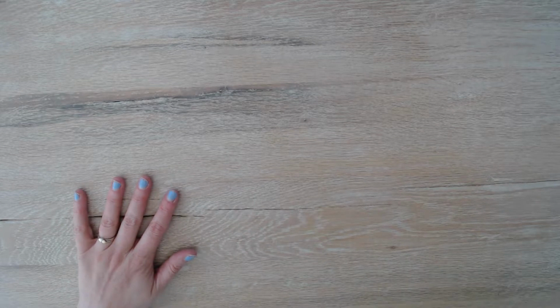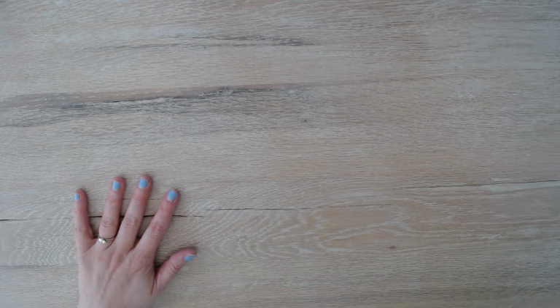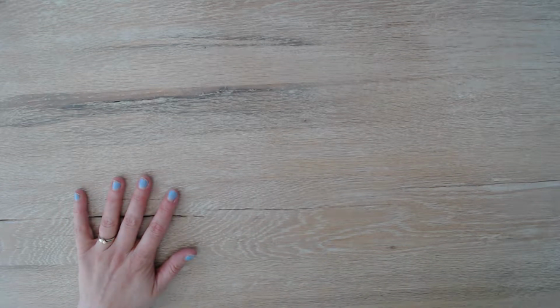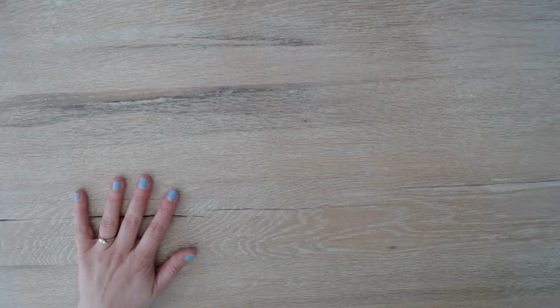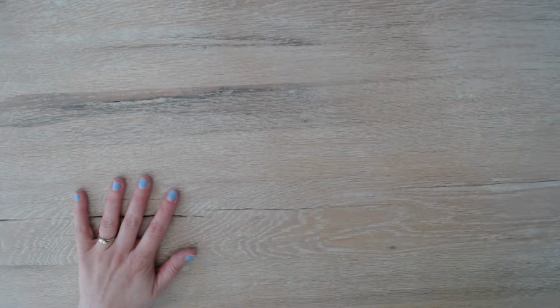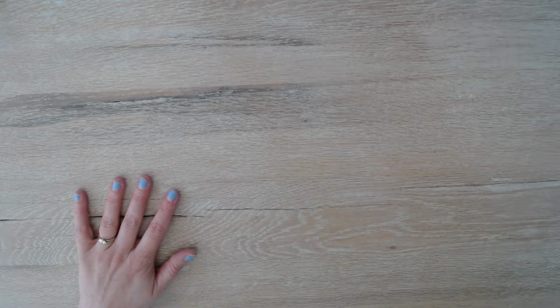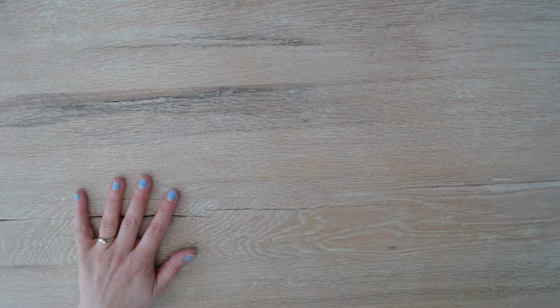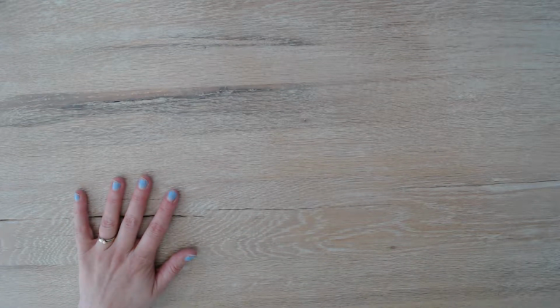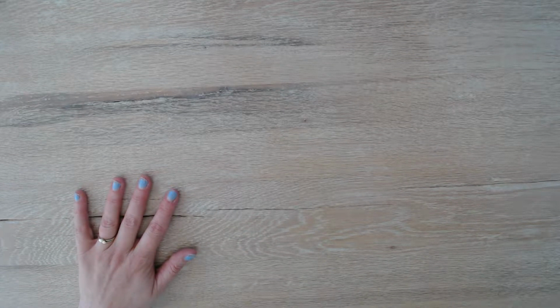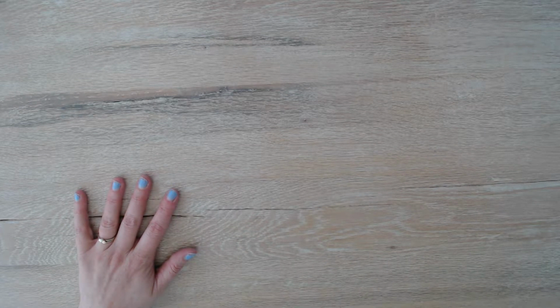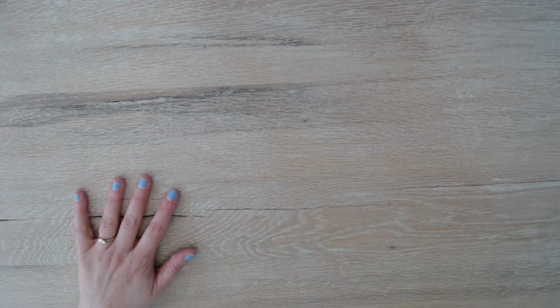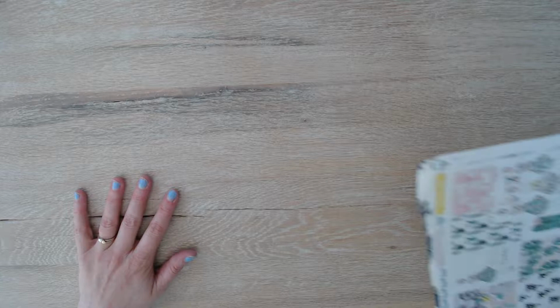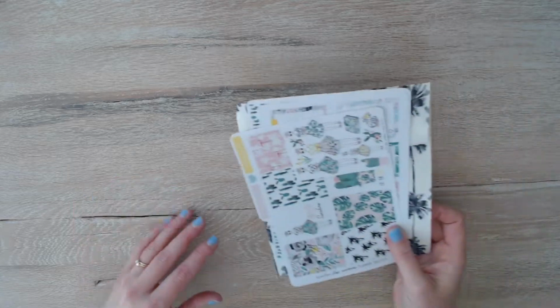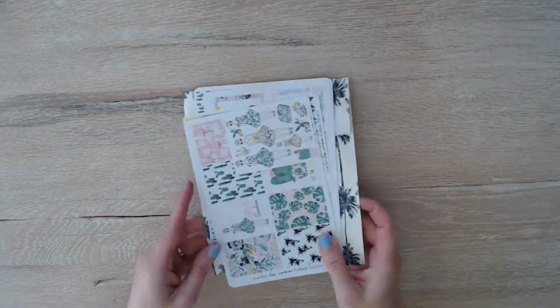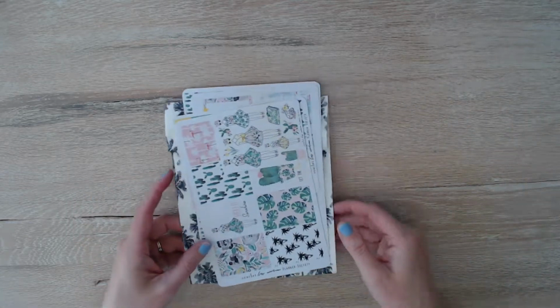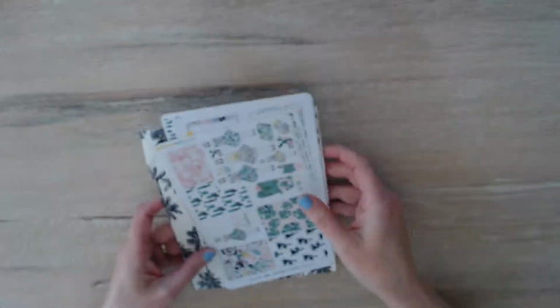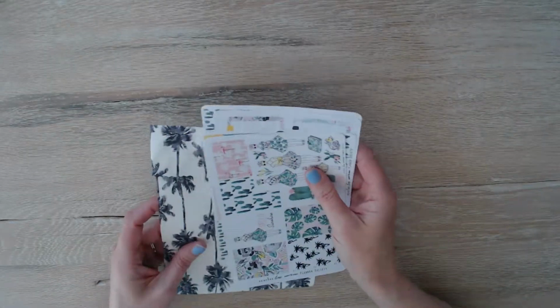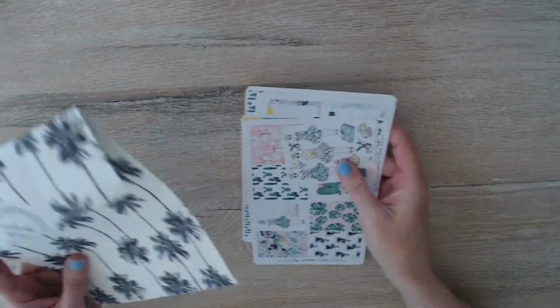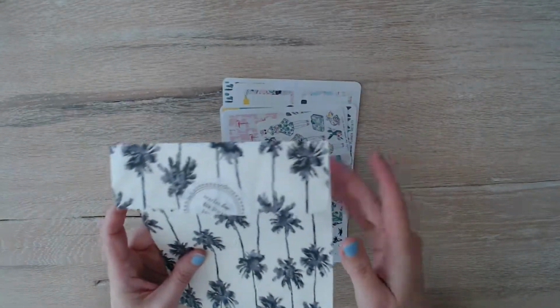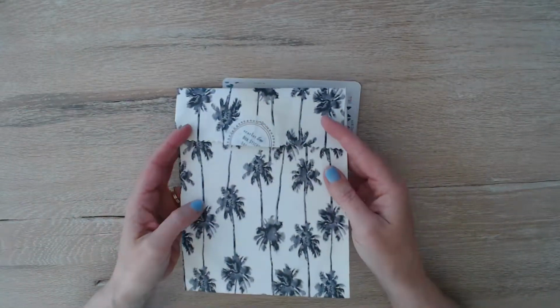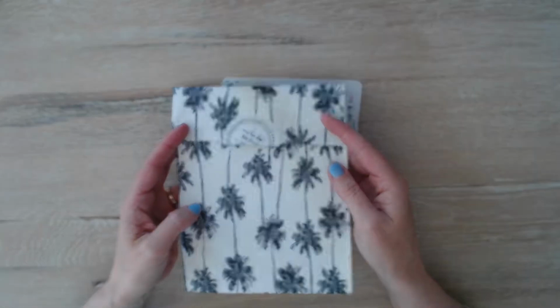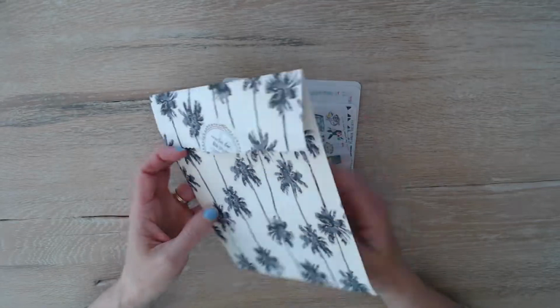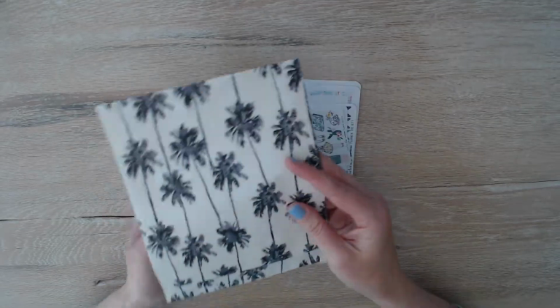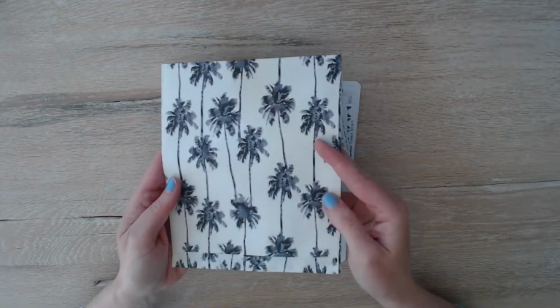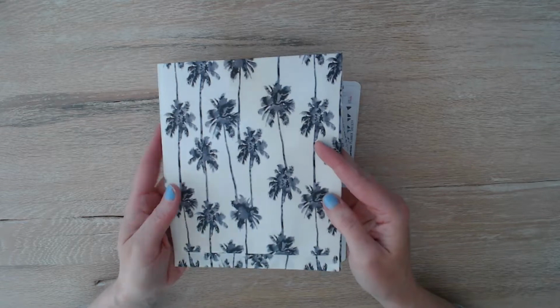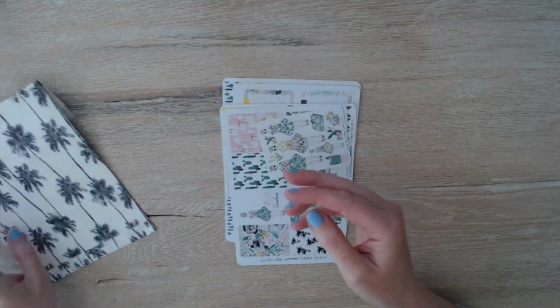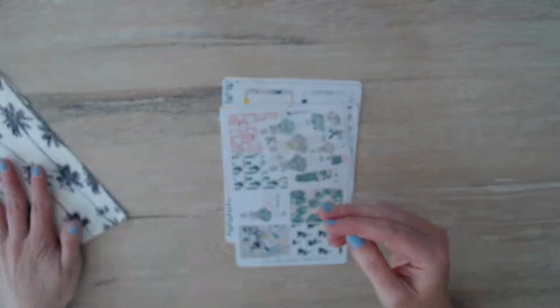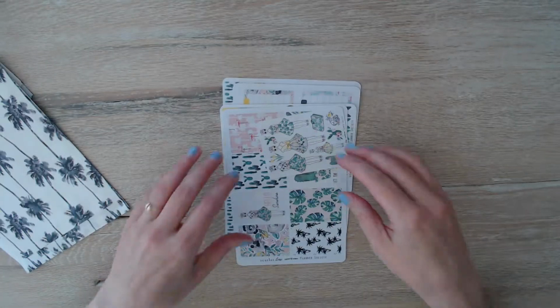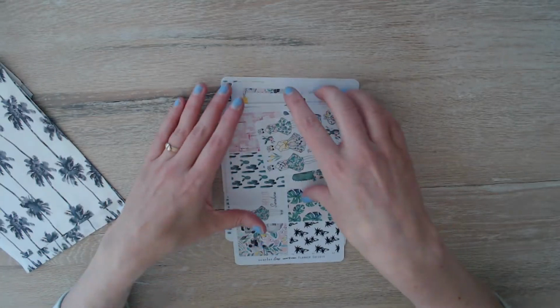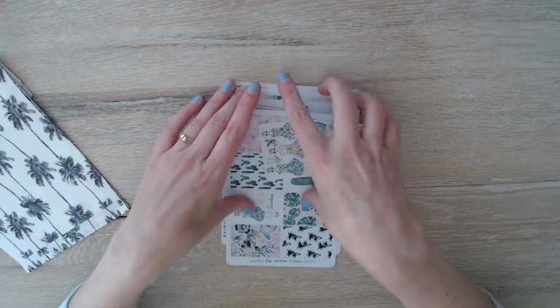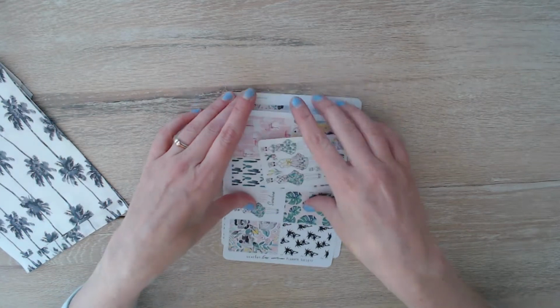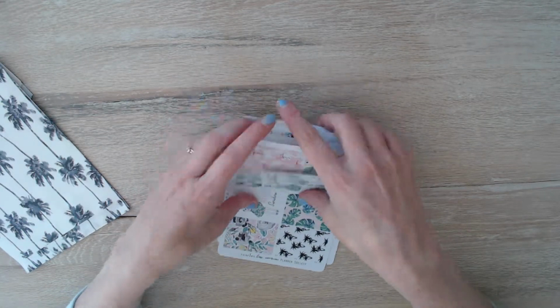I get the planner society kit, the box sticker kit, and the washi kit add-ons. We'll start with the box sticker kit. Here is the bag it came in — pretty palm trees. And then here are those stickers.